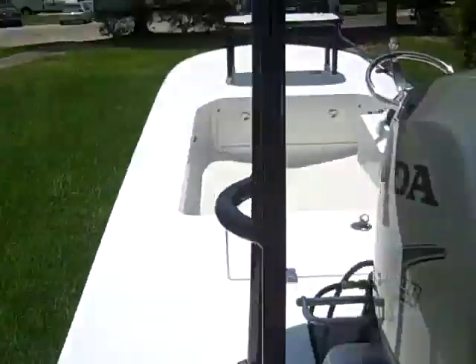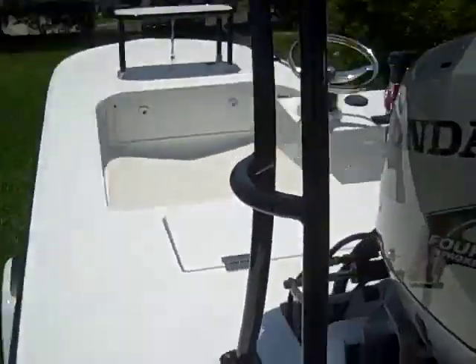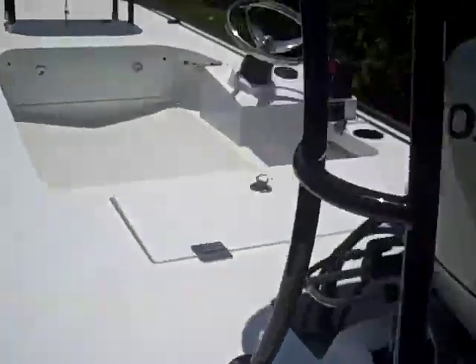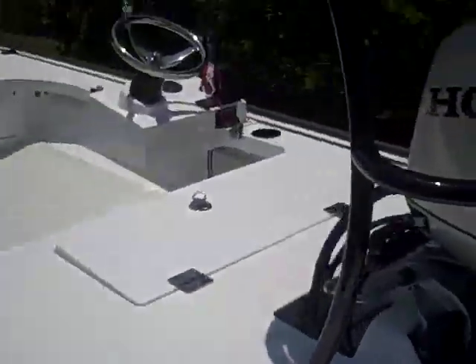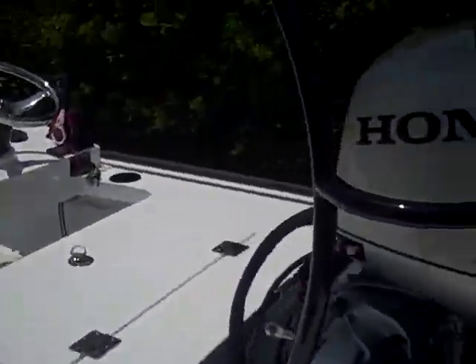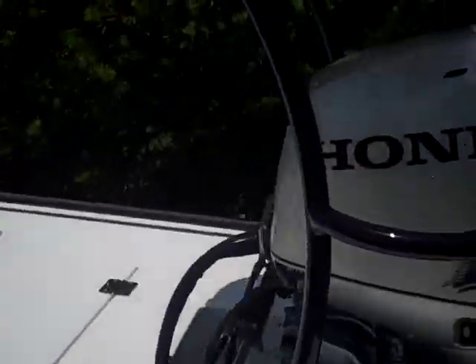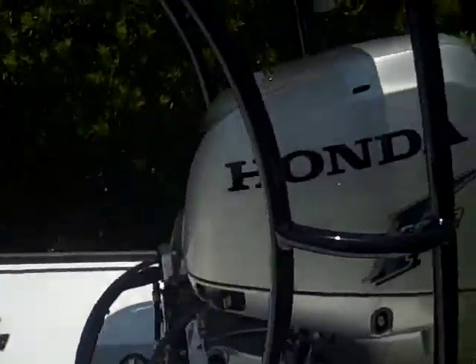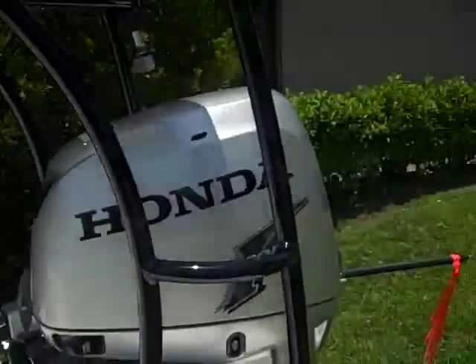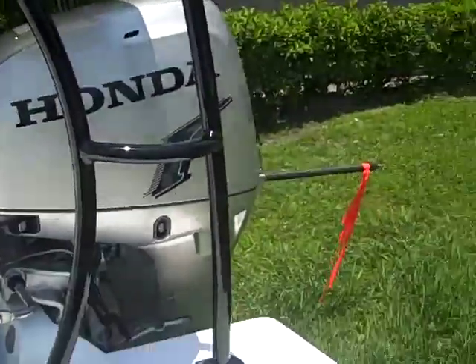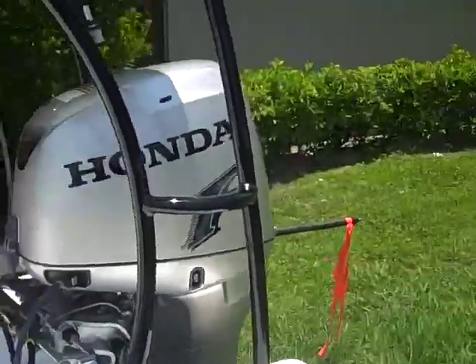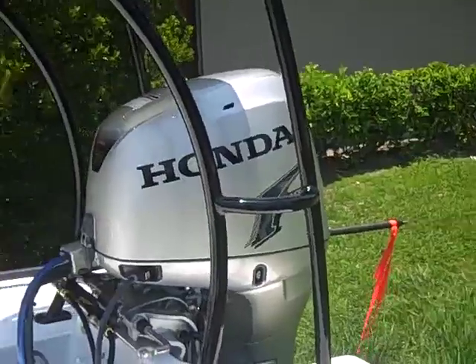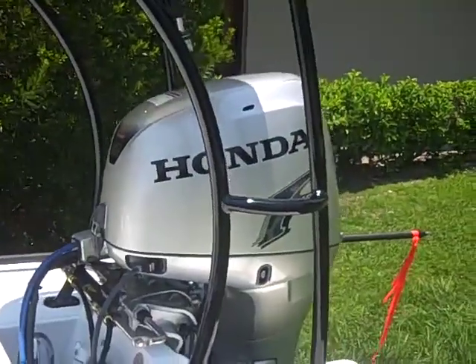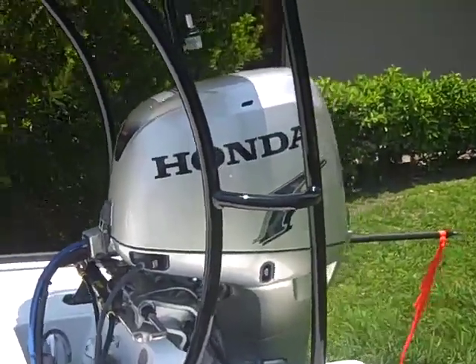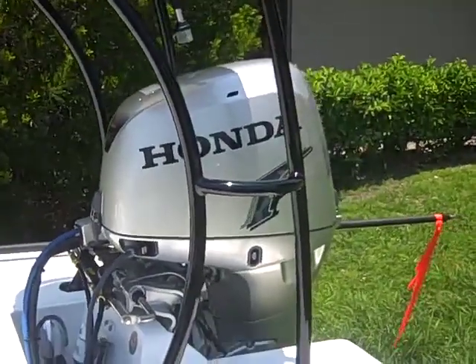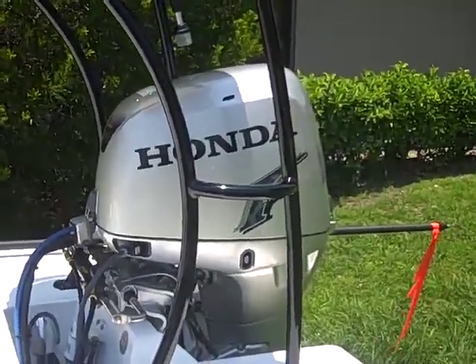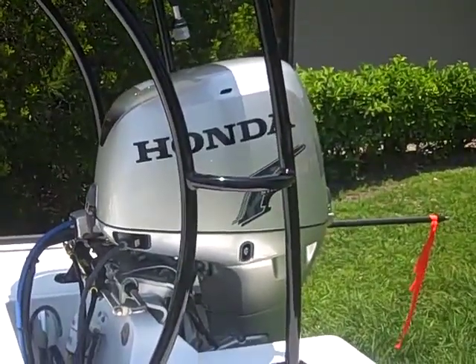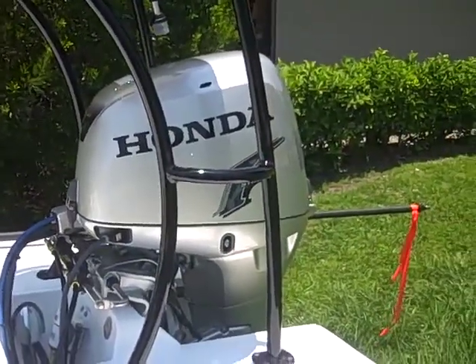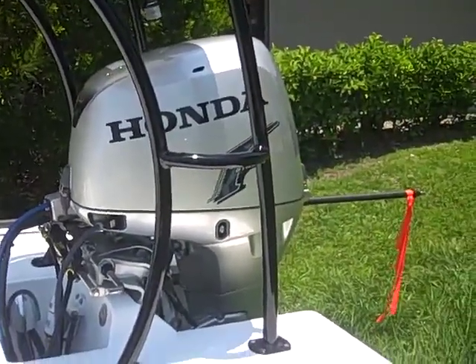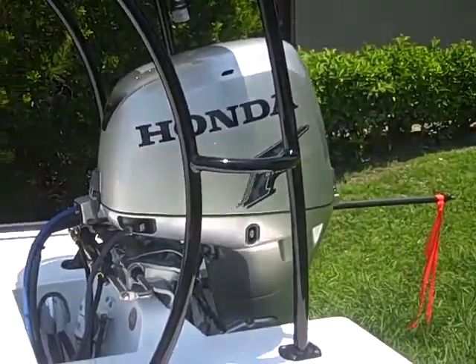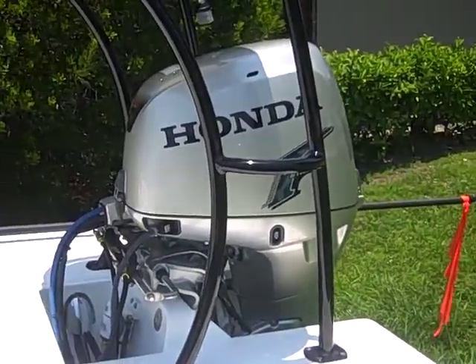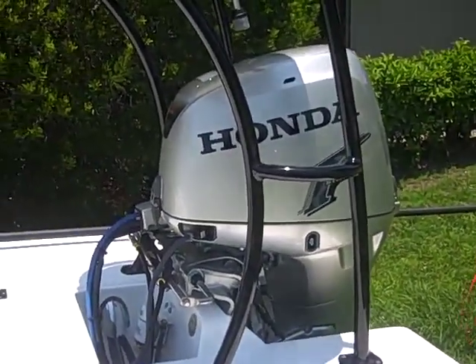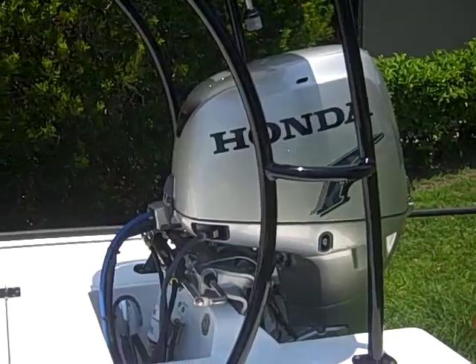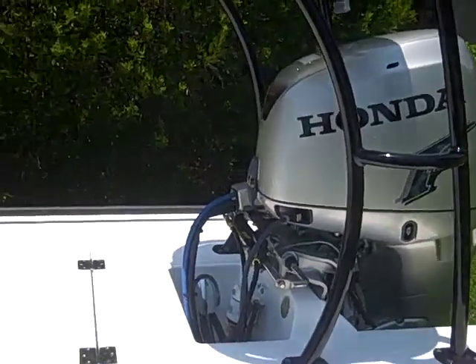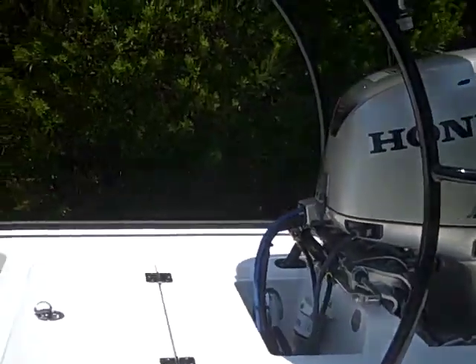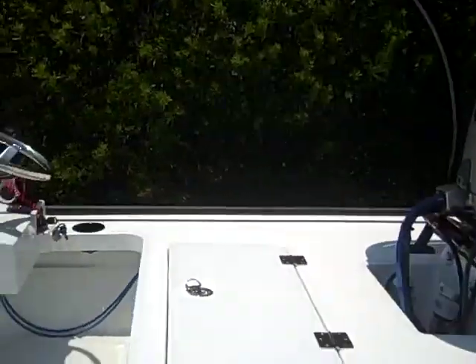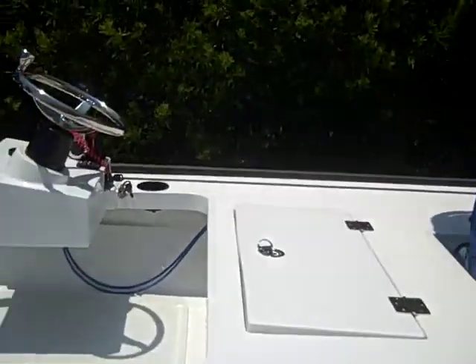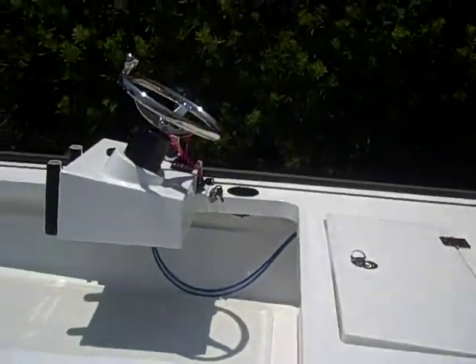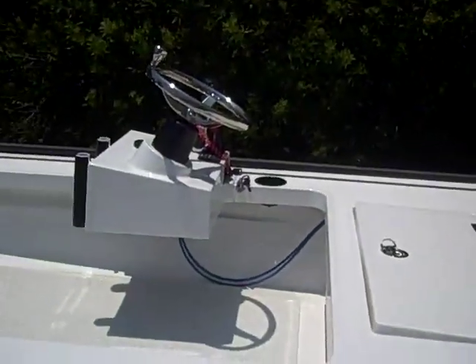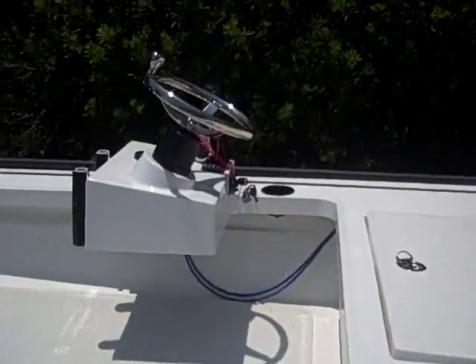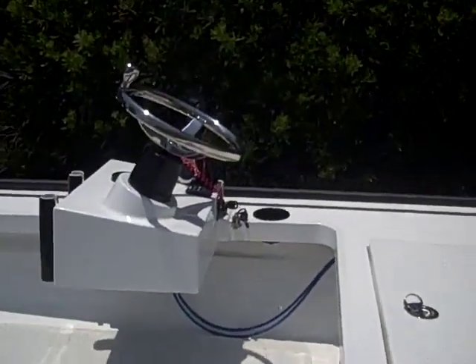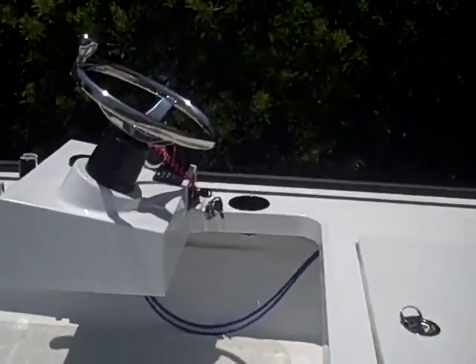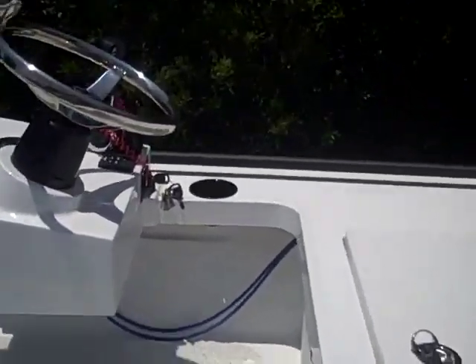He's mainly fly and artificial, but he does every now and then some live bait — minimal crustacean stuff: shrimp, crabs, and maybe even some pinfish or fingerlings.